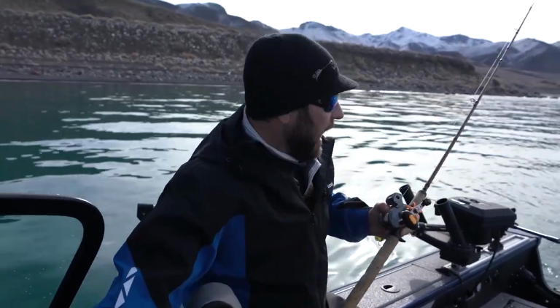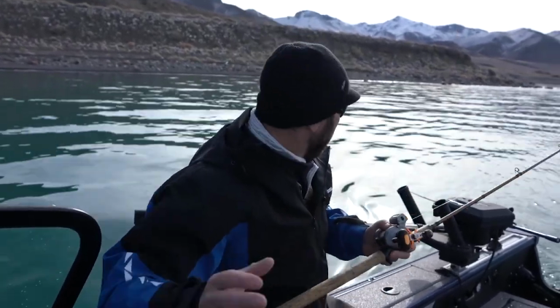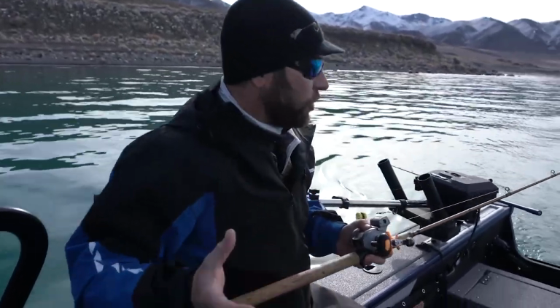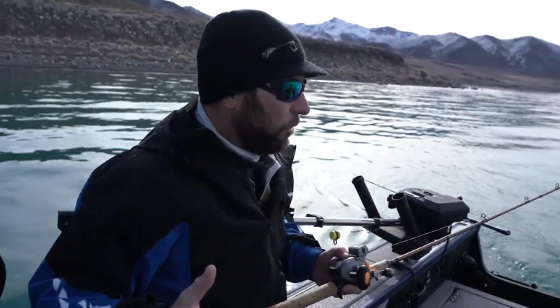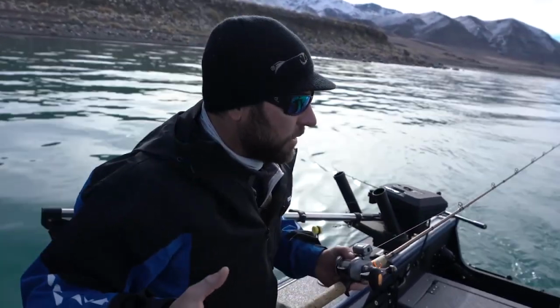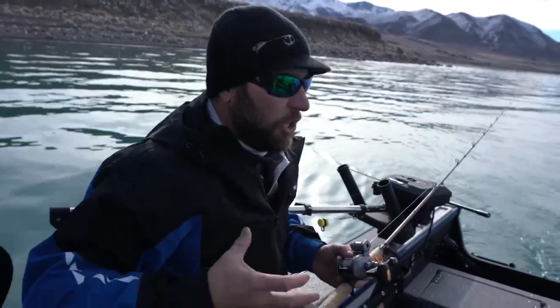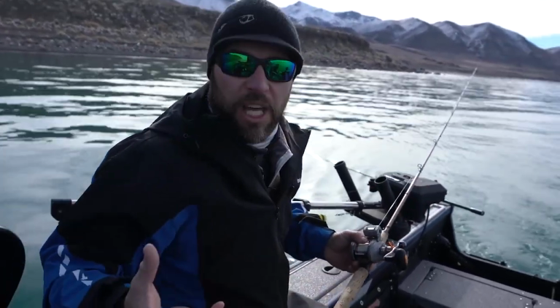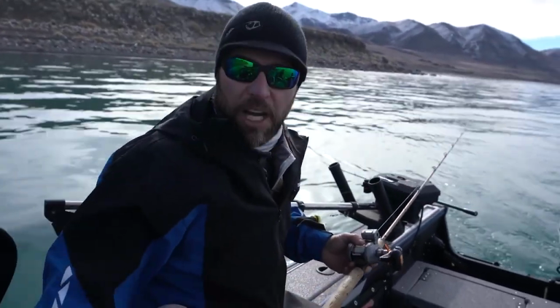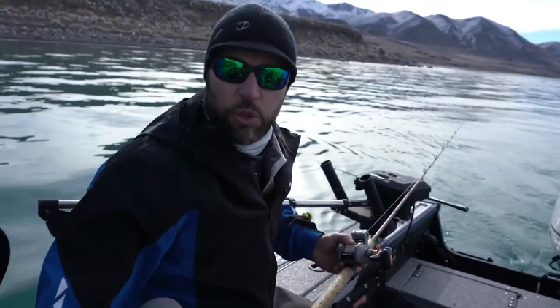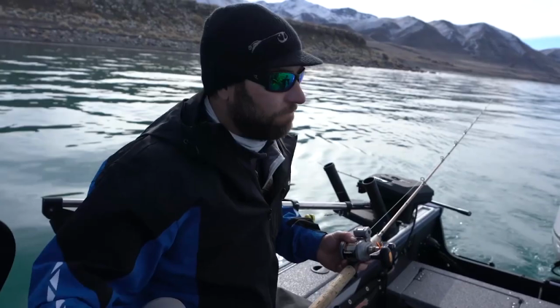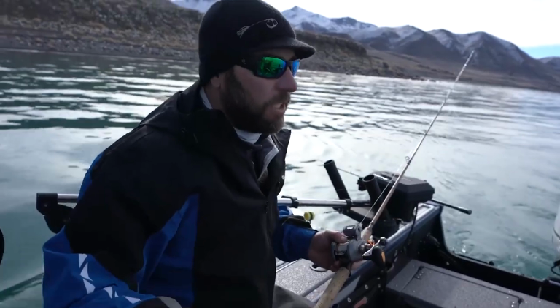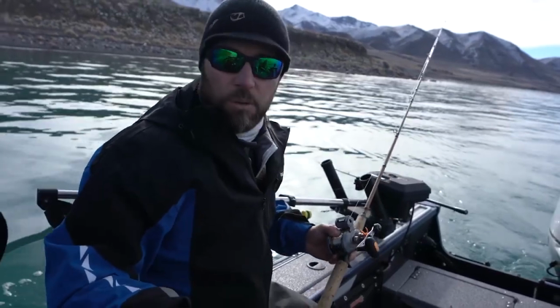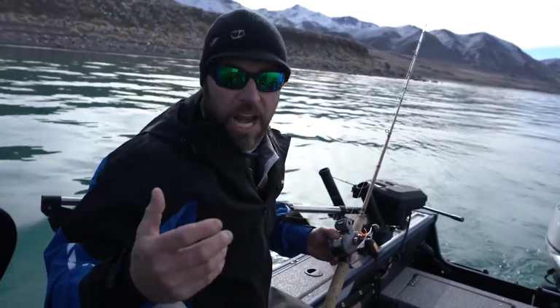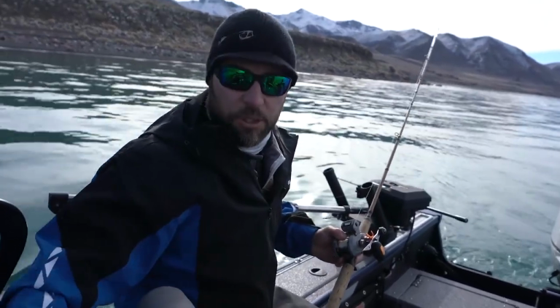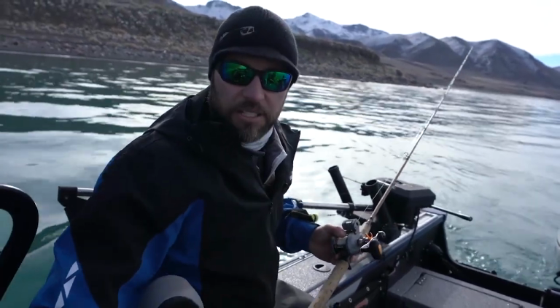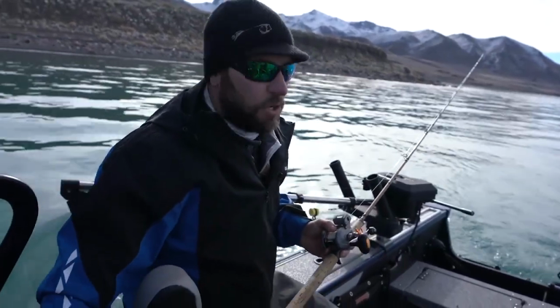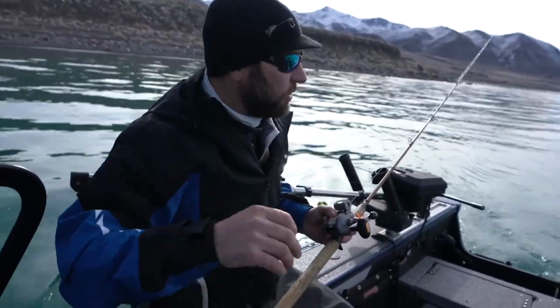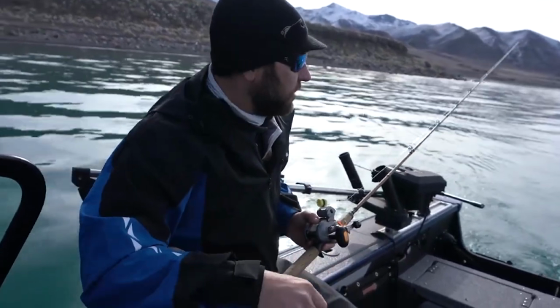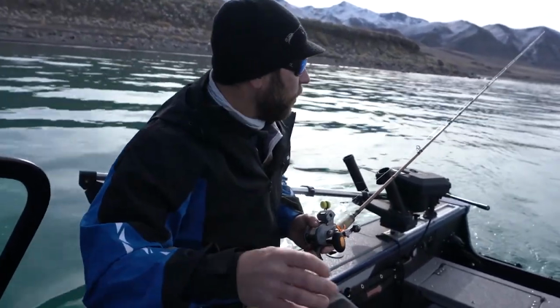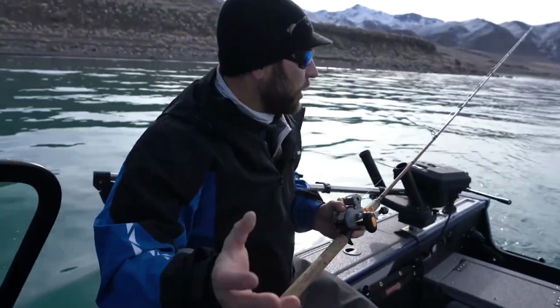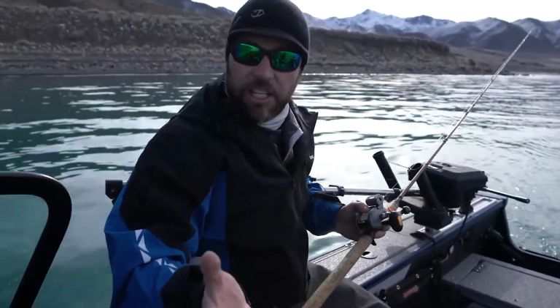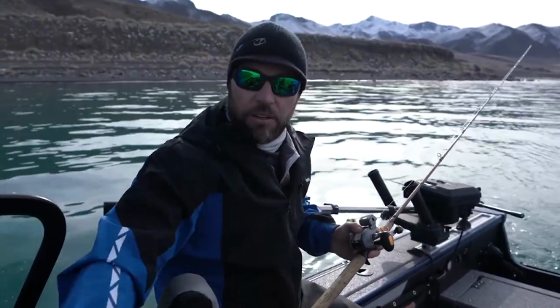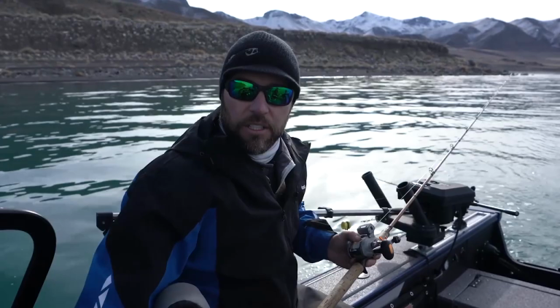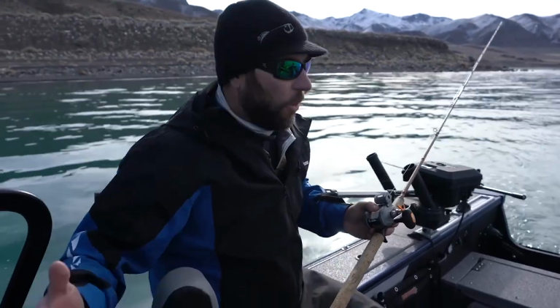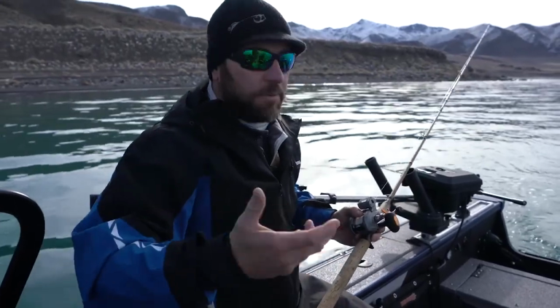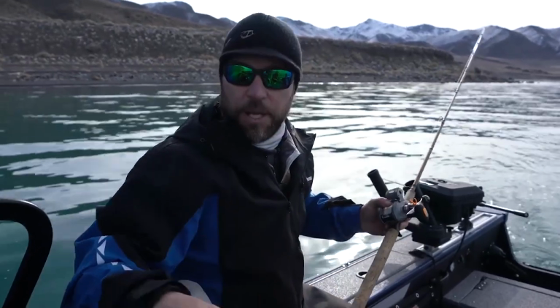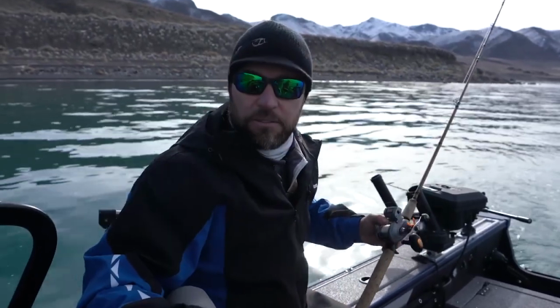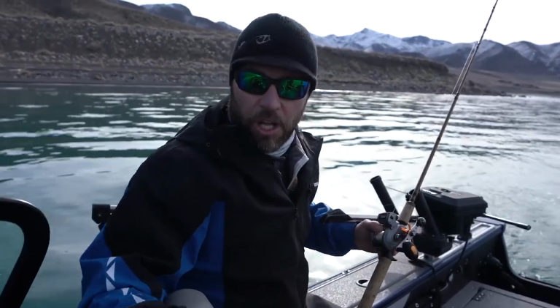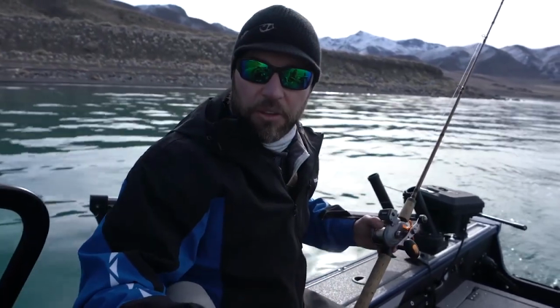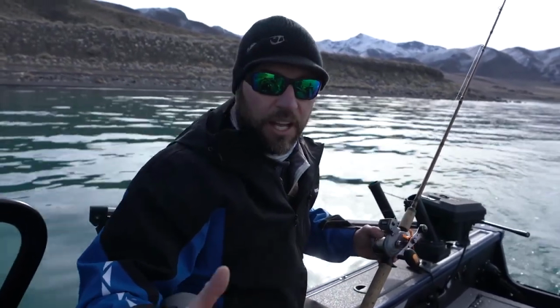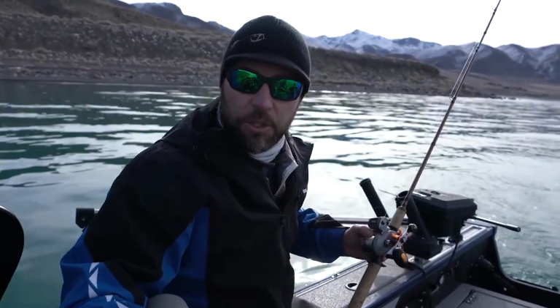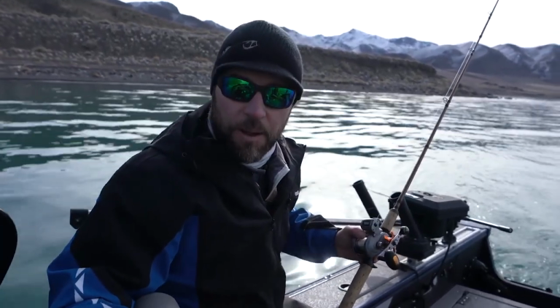Those are the two setups I use trolling 90% of the time. You can use those for pretty good sized trout all the way up to these big Lahontan cutthroats out here up to 25 pounds.